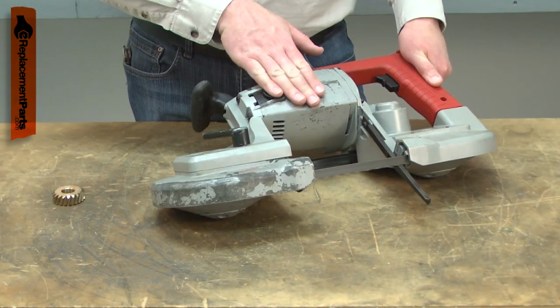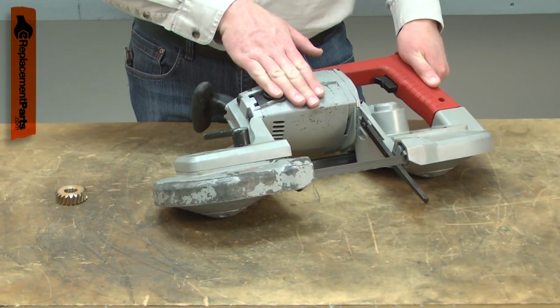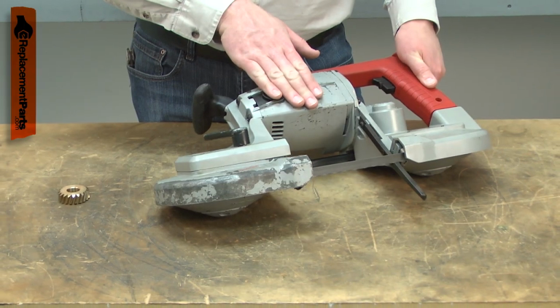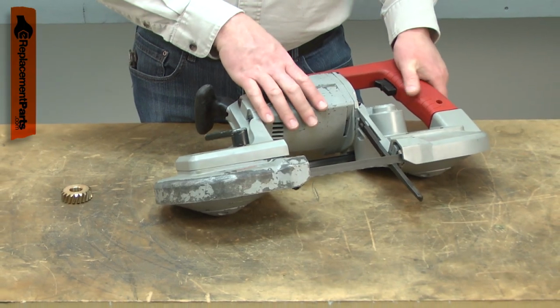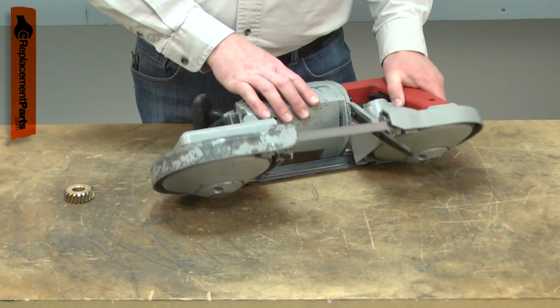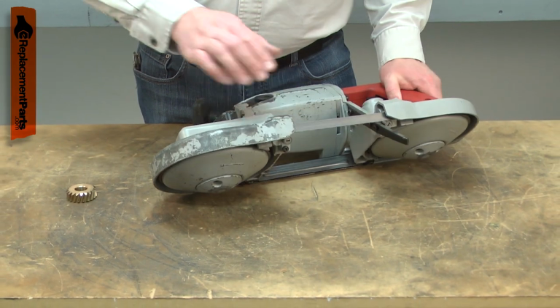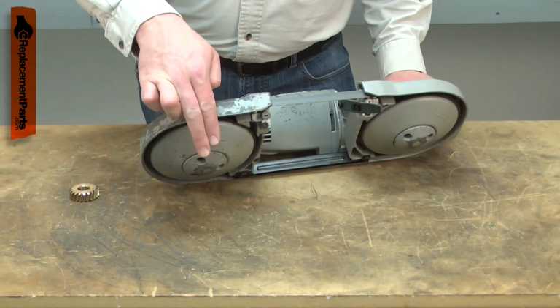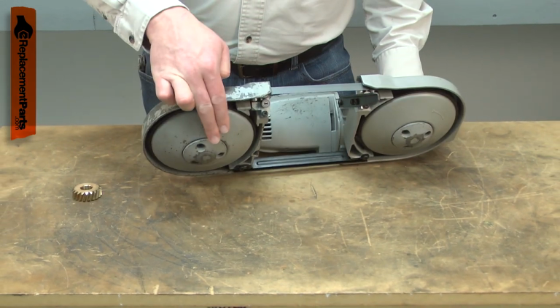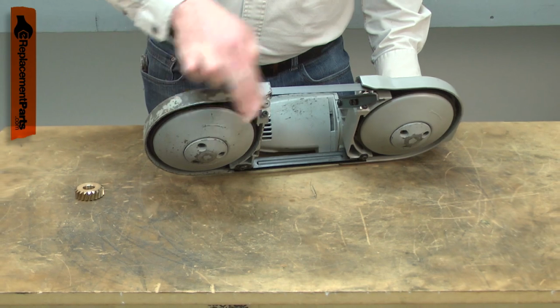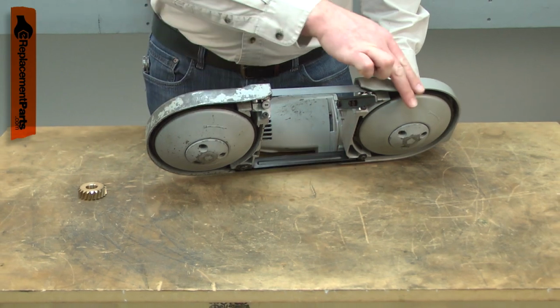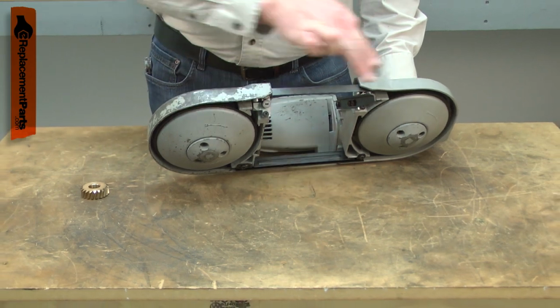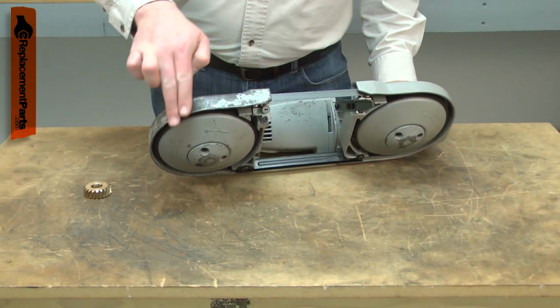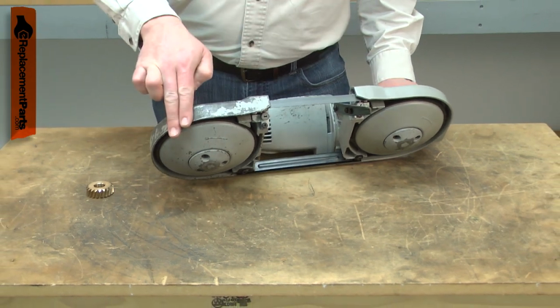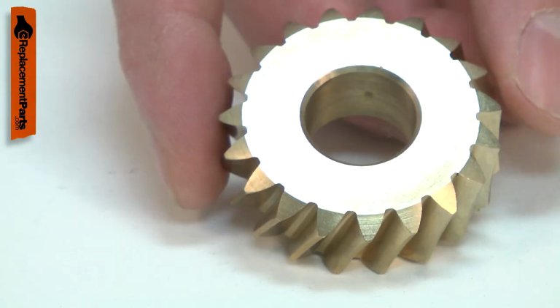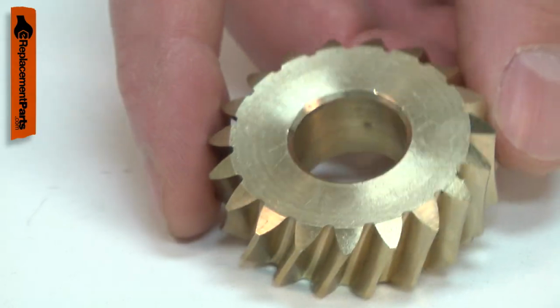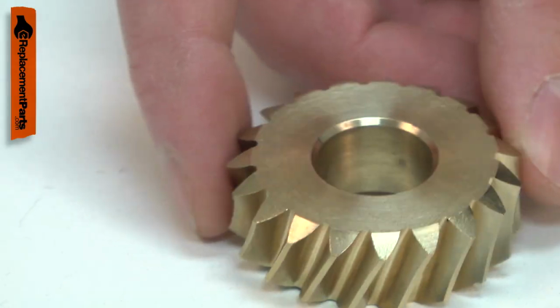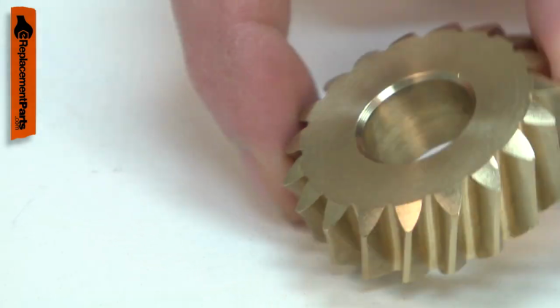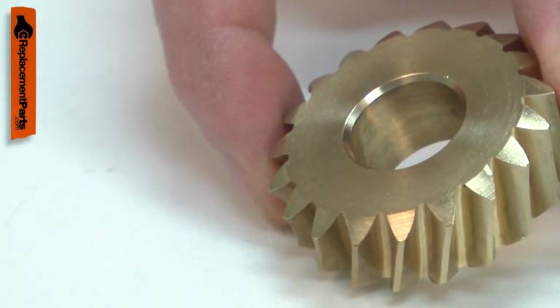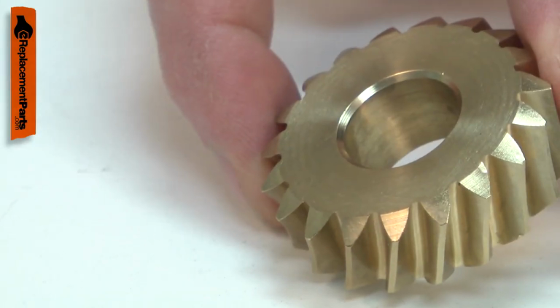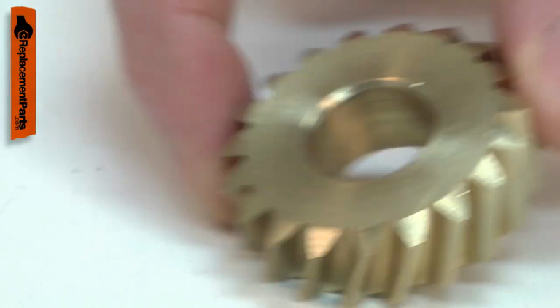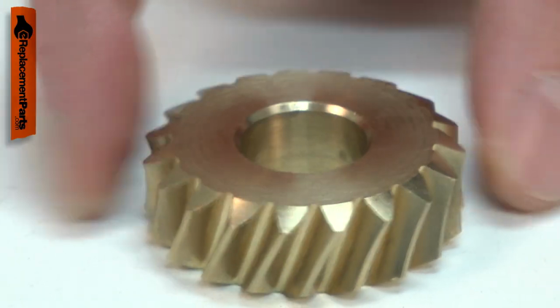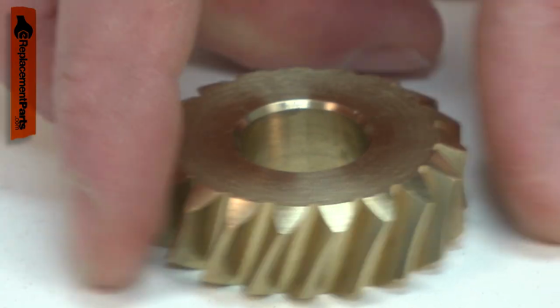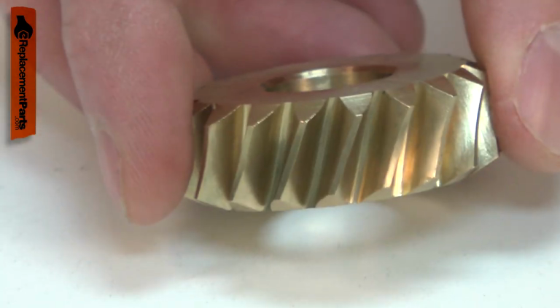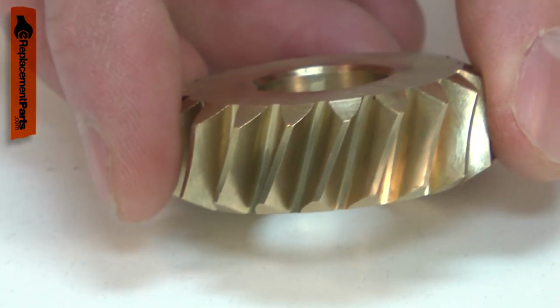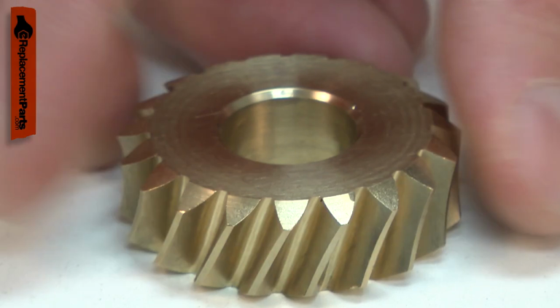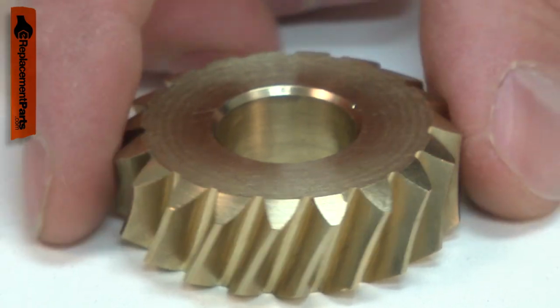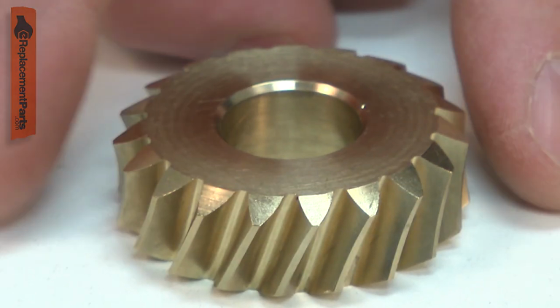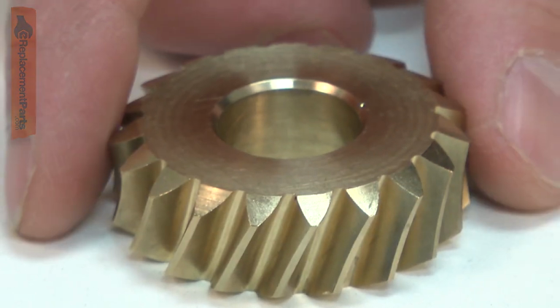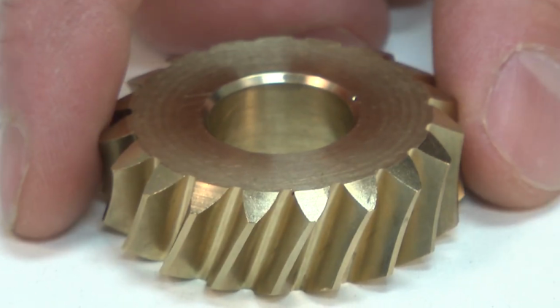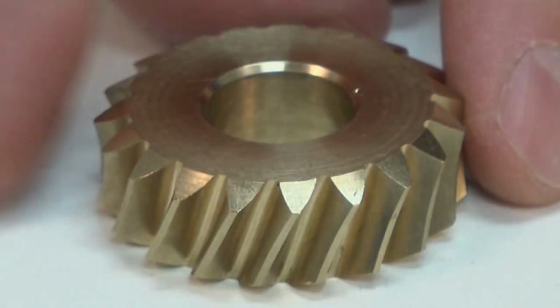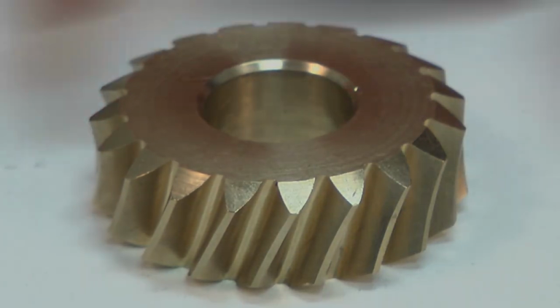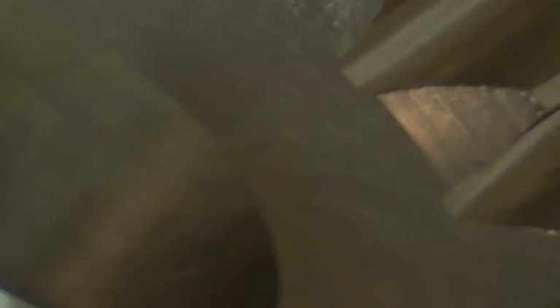The gear can completely fail, causing the motor to run but the wheels to not move, or stall when a cut is made. Replacing the gear is a repair that you can do yourself, and I'm going to show you how.